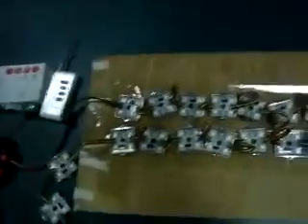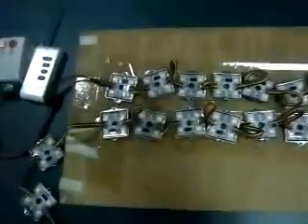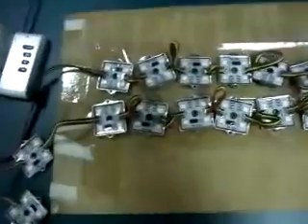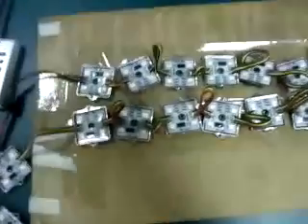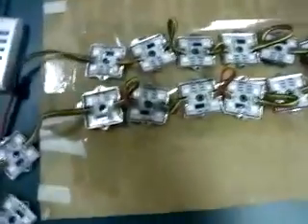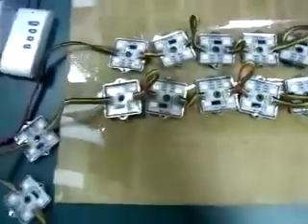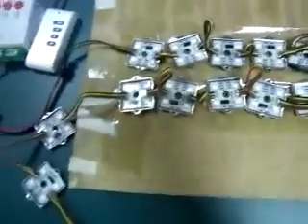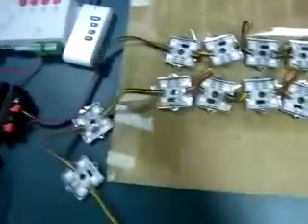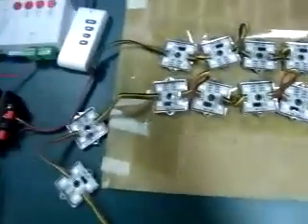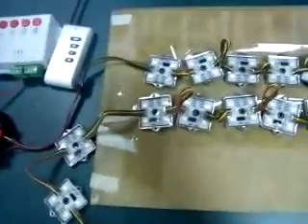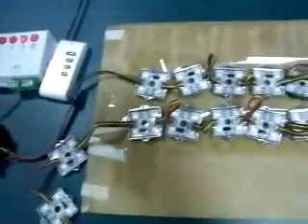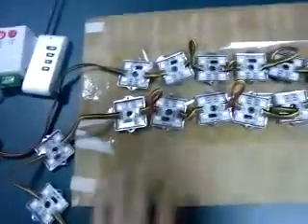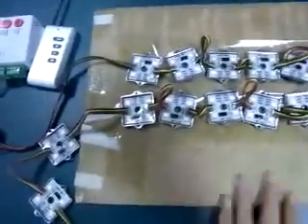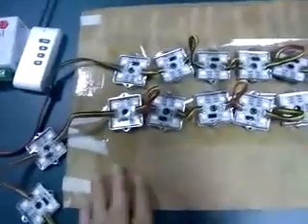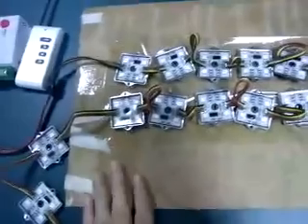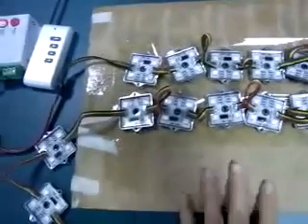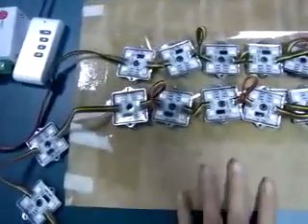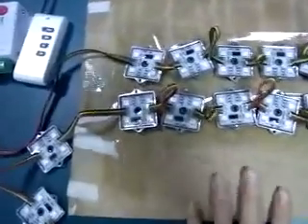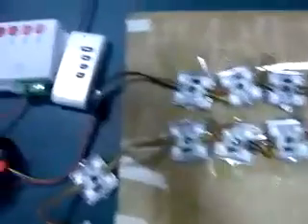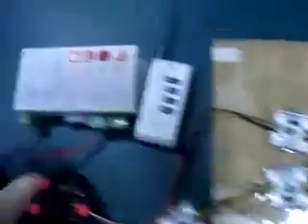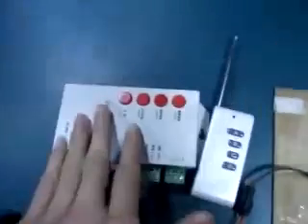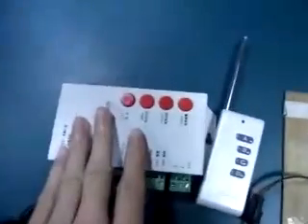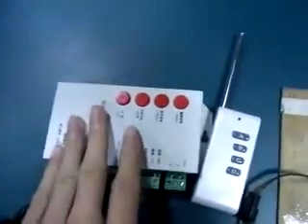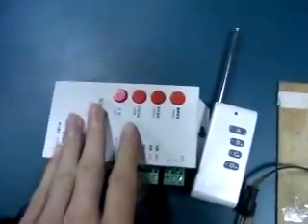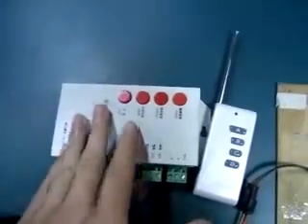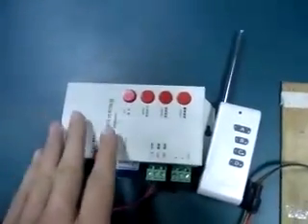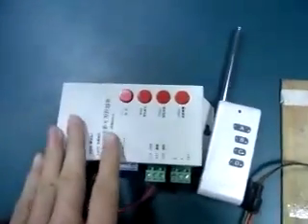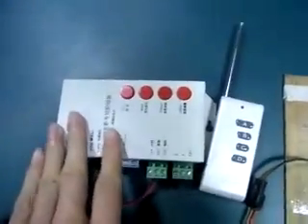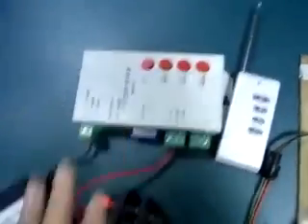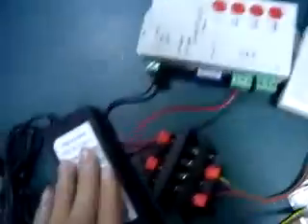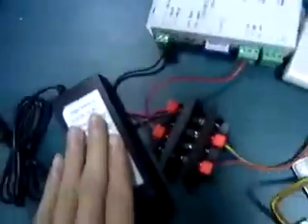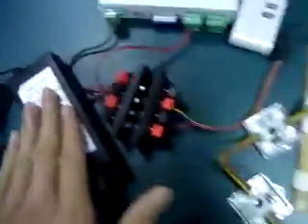Today I will introduce this PixModule LightStream, the RF Remote Programmable controller, and the adapter.